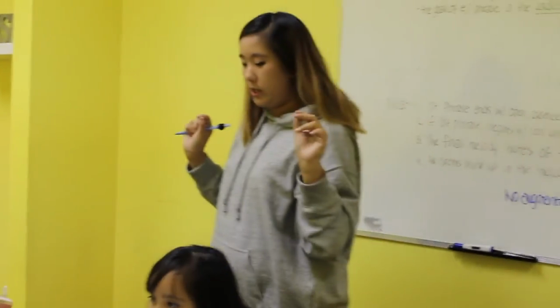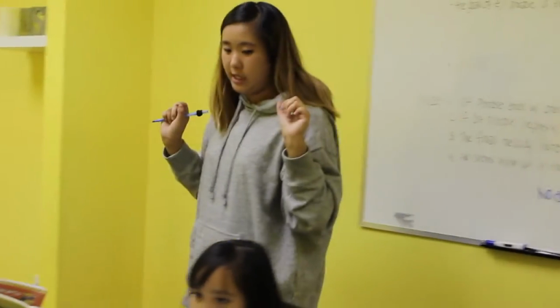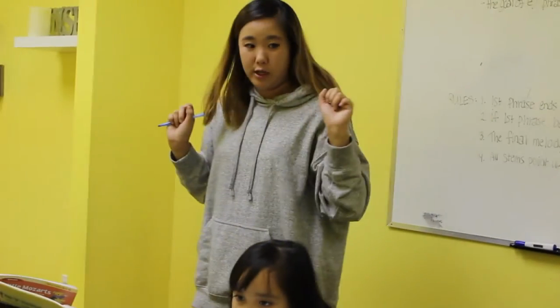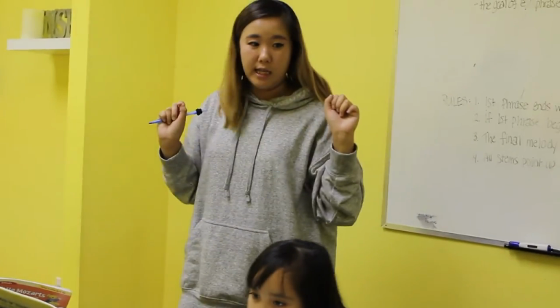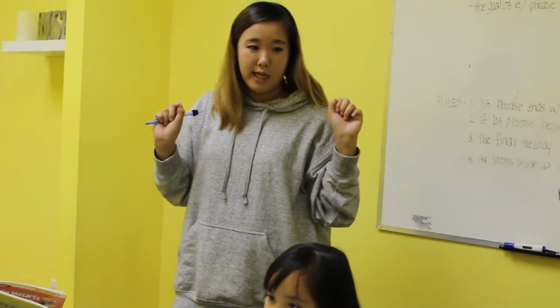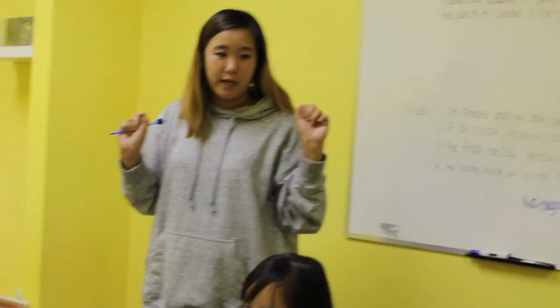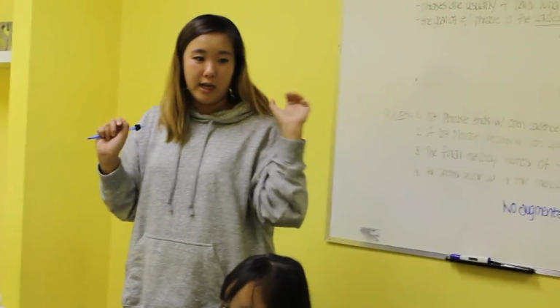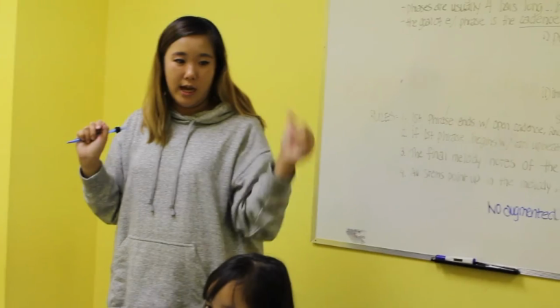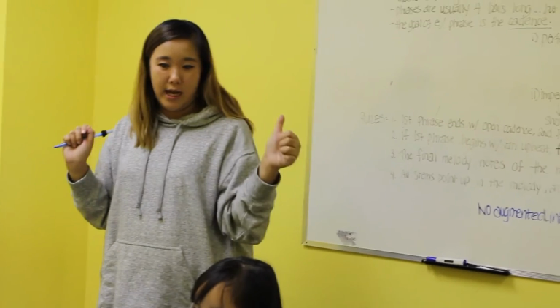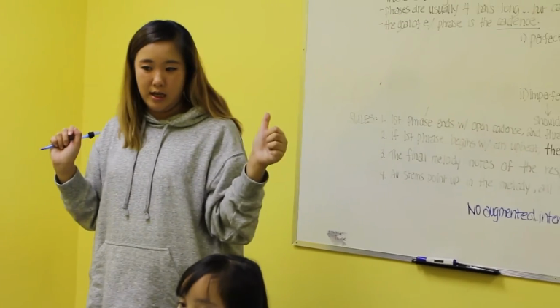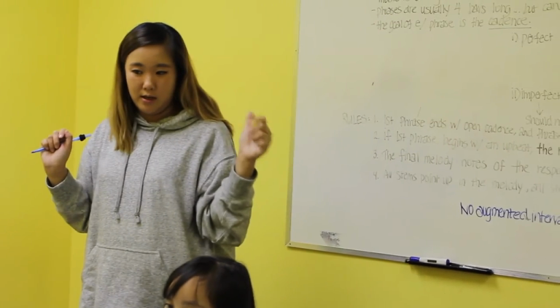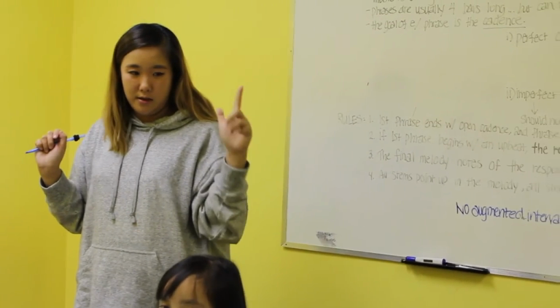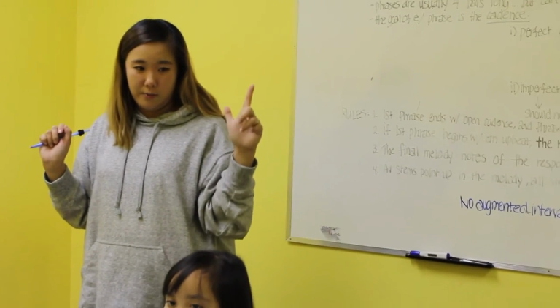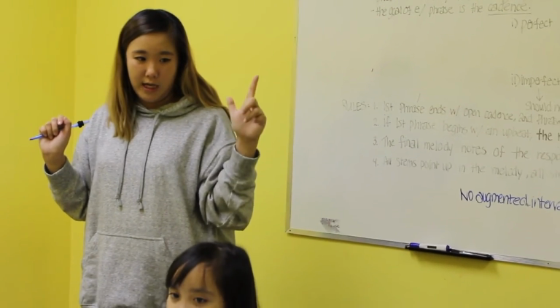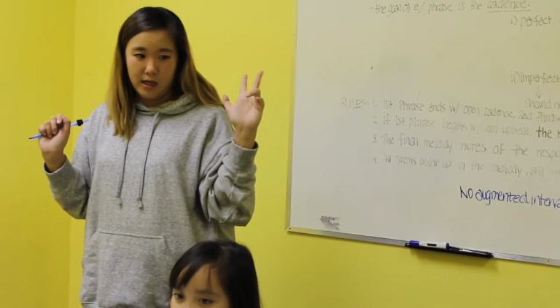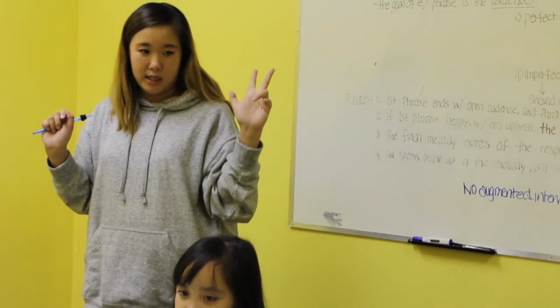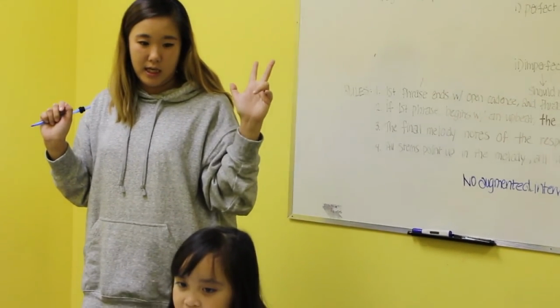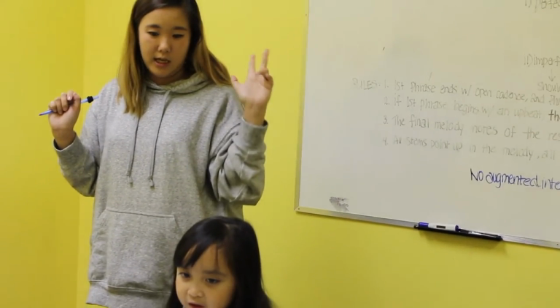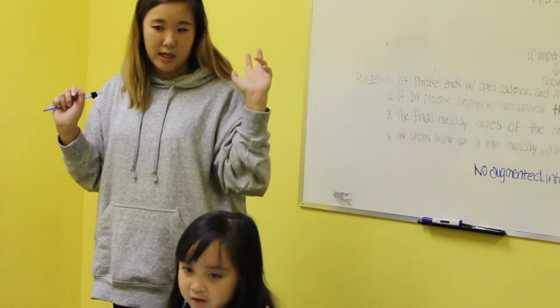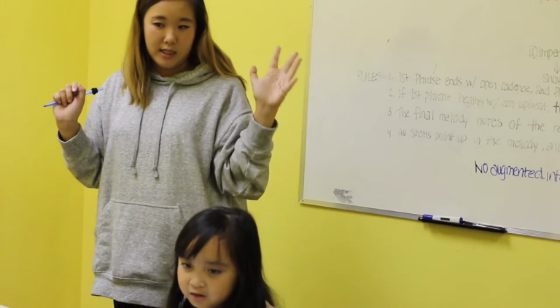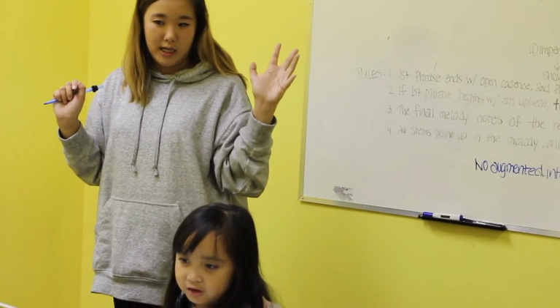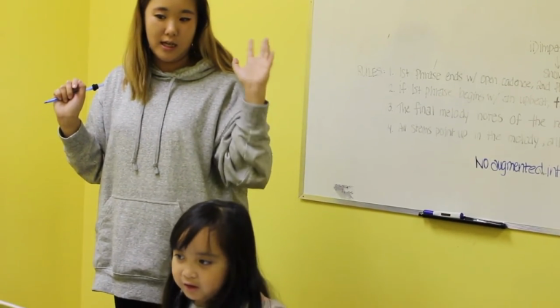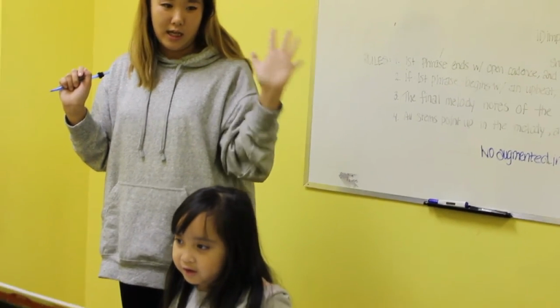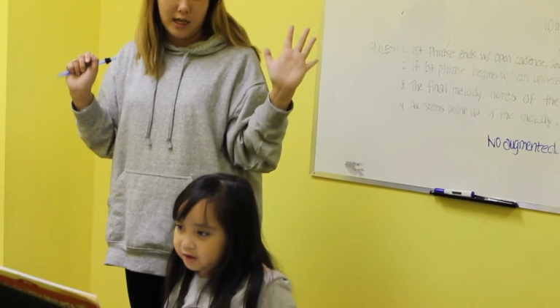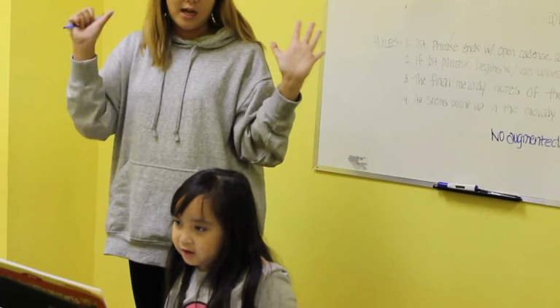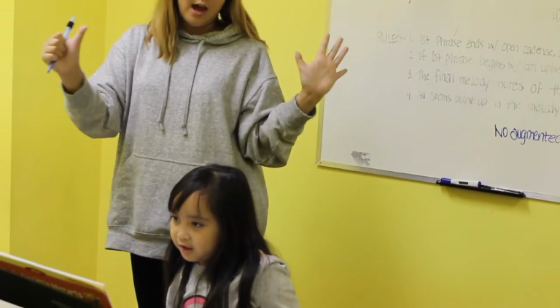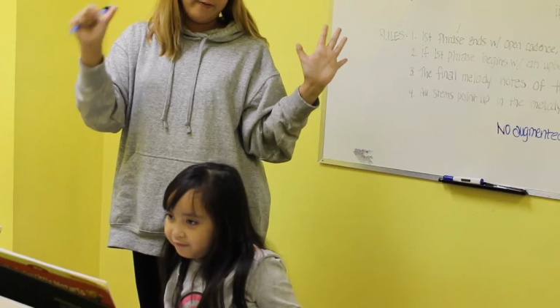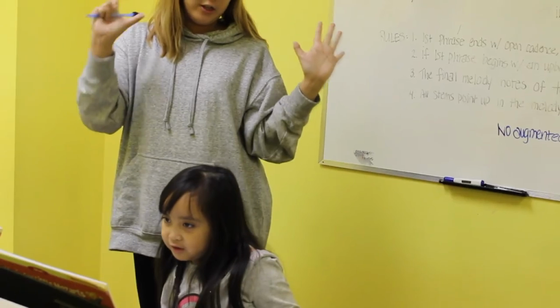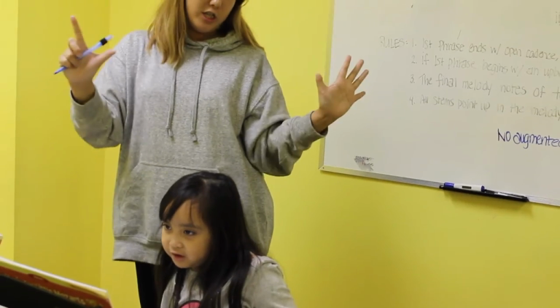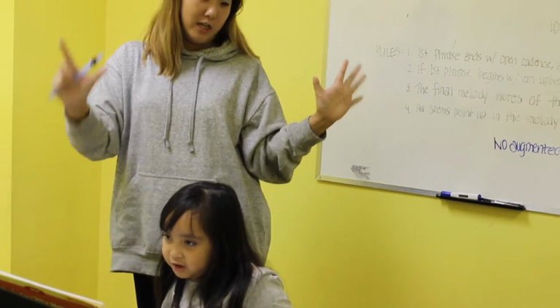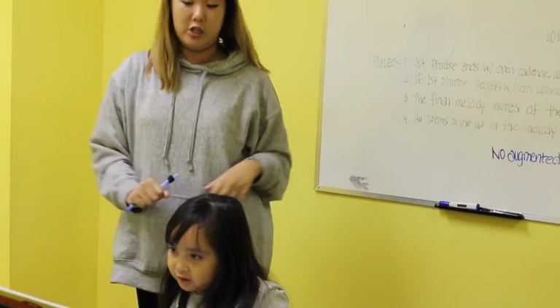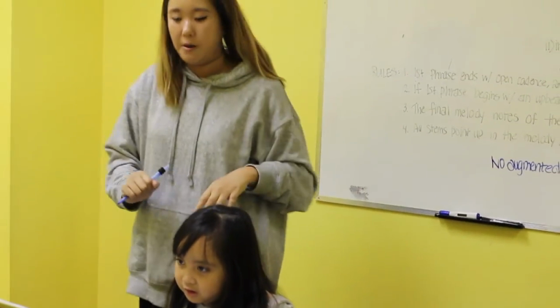So we're going to sing them together. Ready? A, B, C, D, E, F, G. Good job!